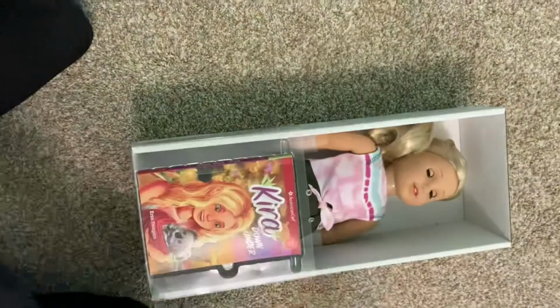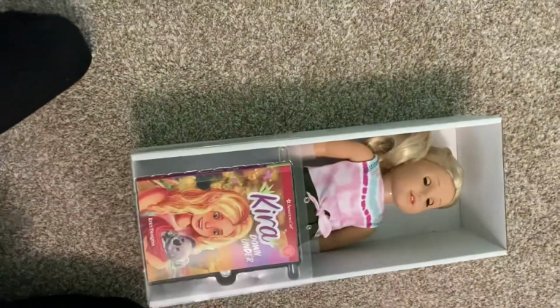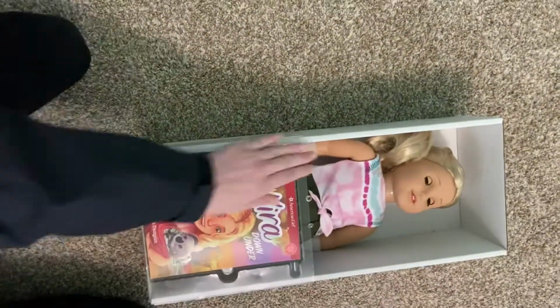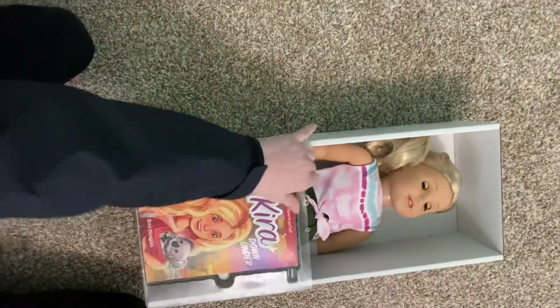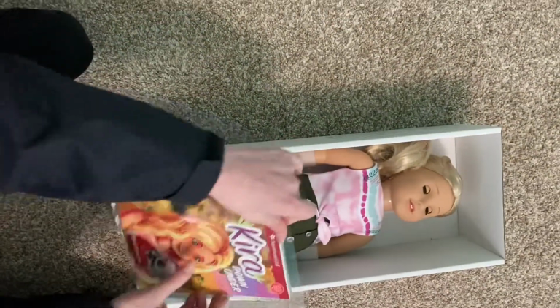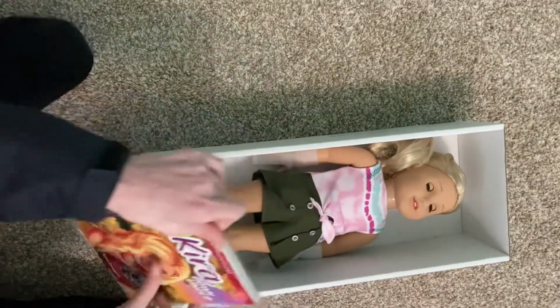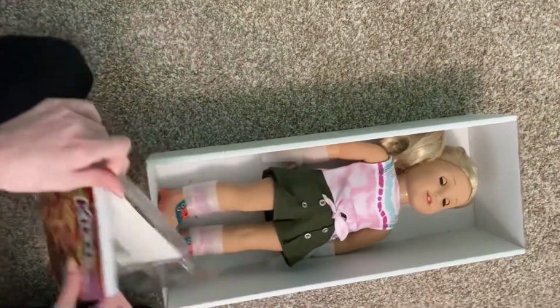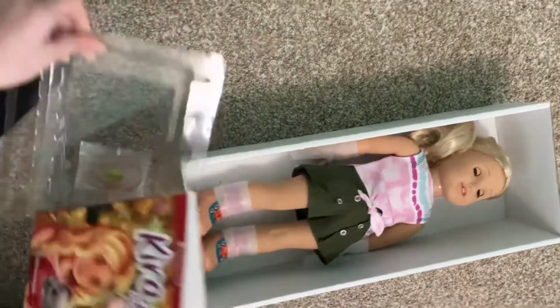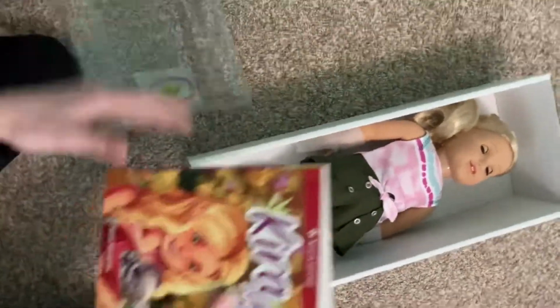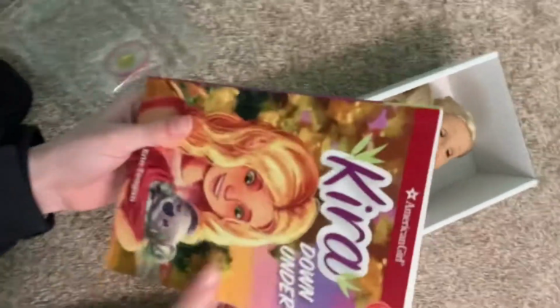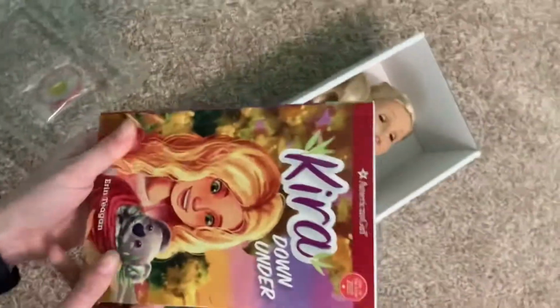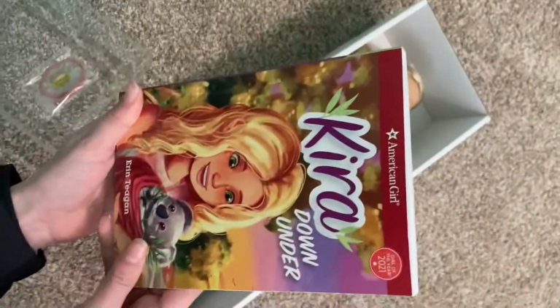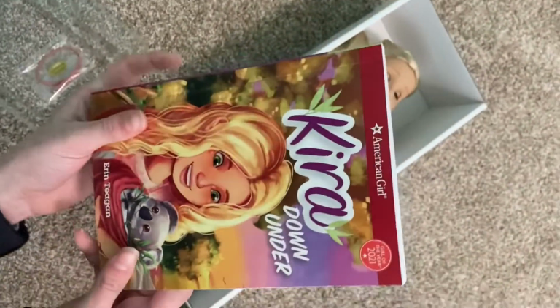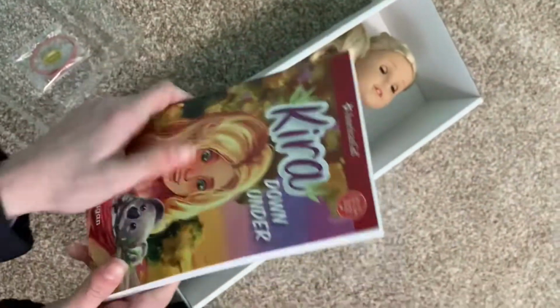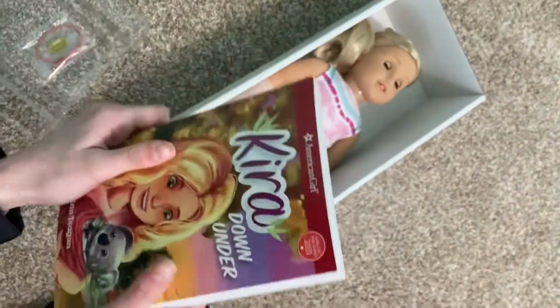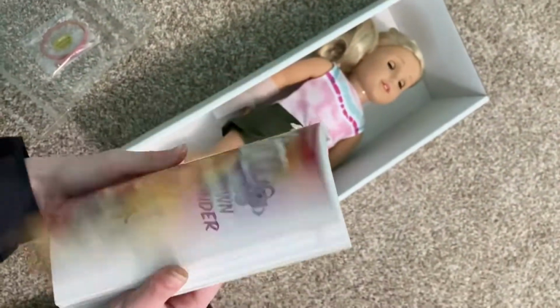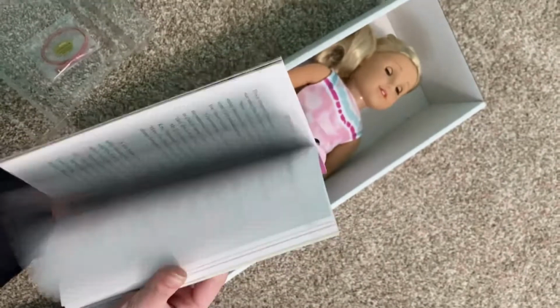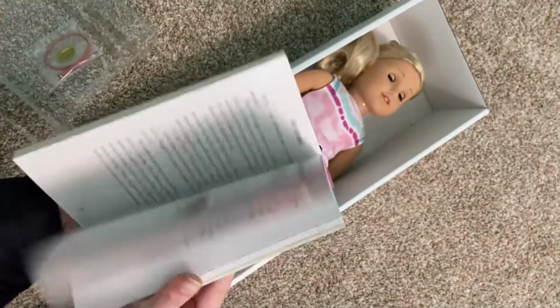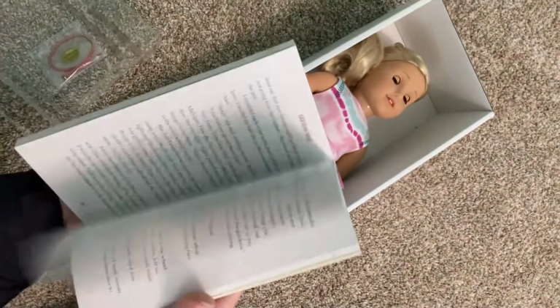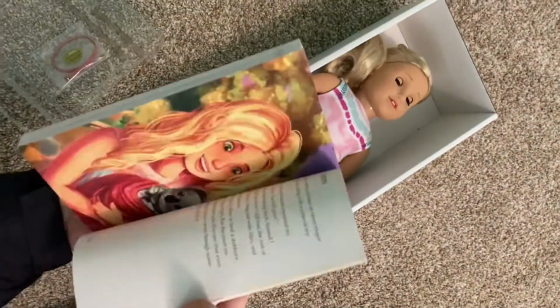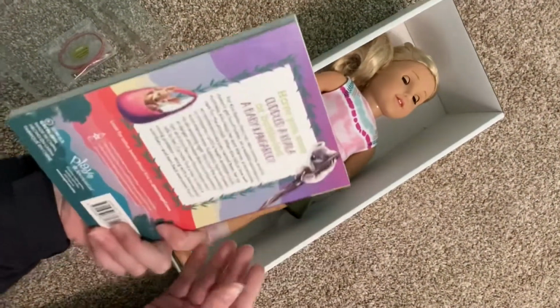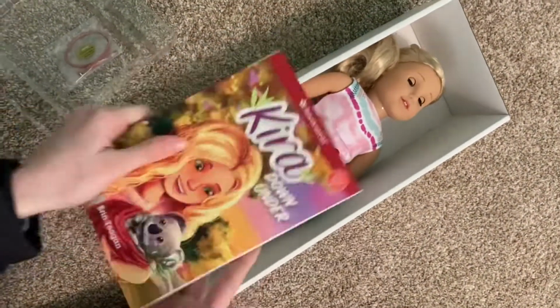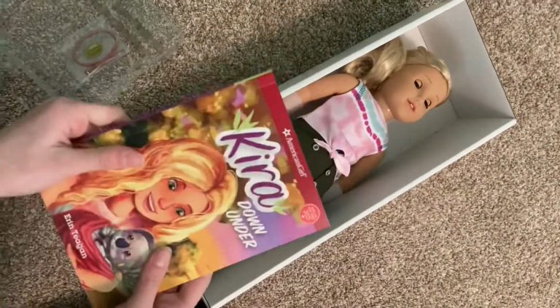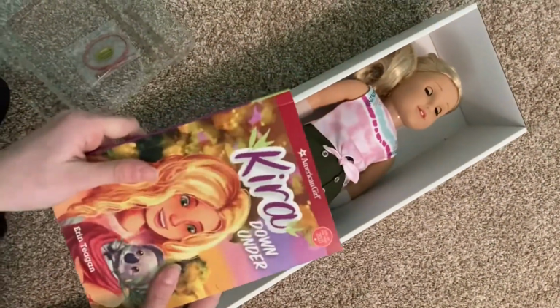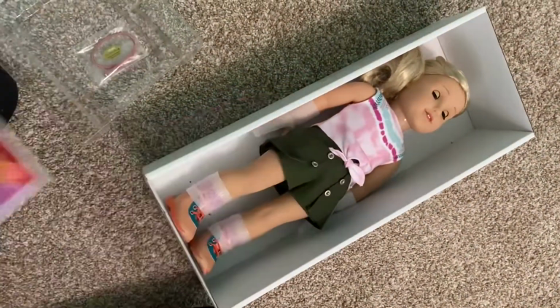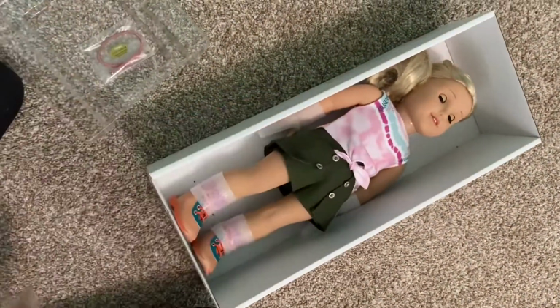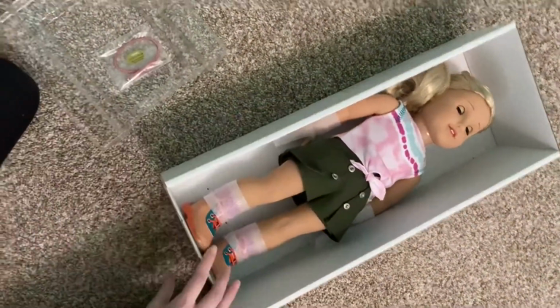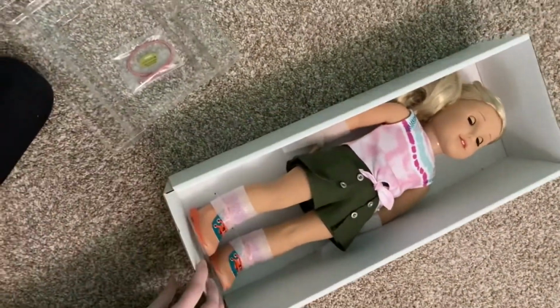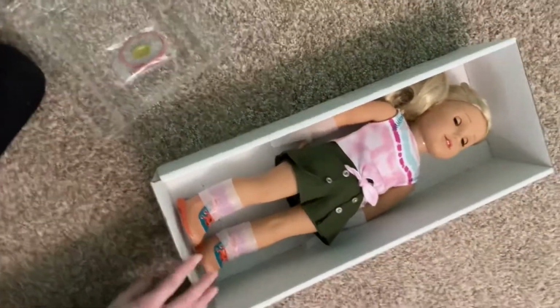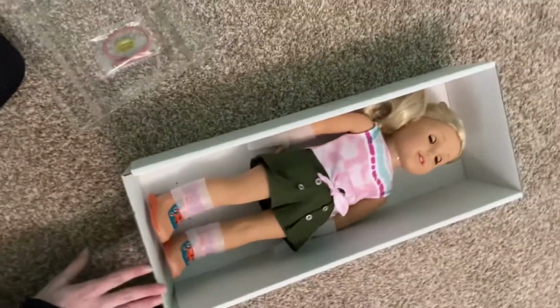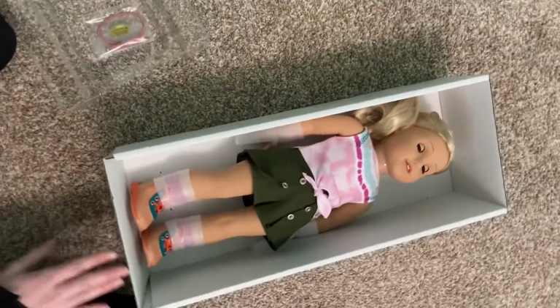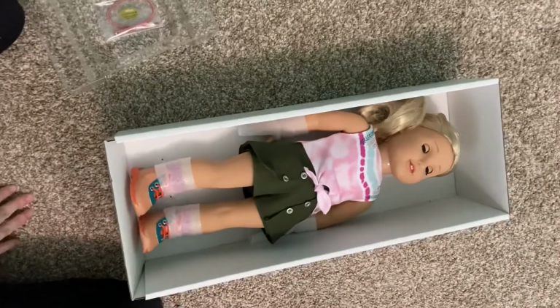So here is her book. It's called Kiera Down Under, and that's it. And now I'm going to unbox her.